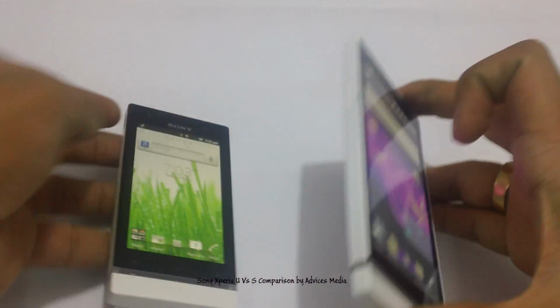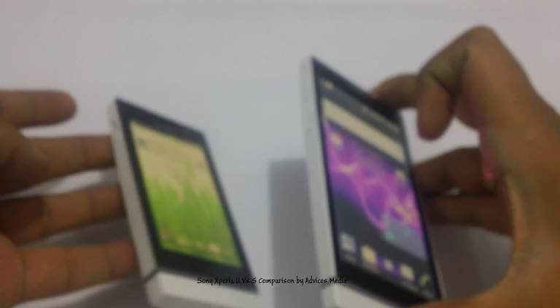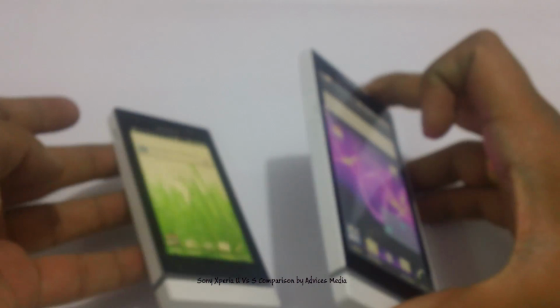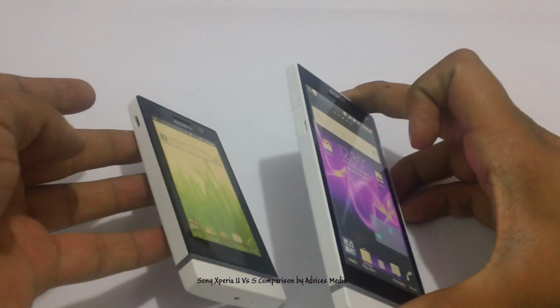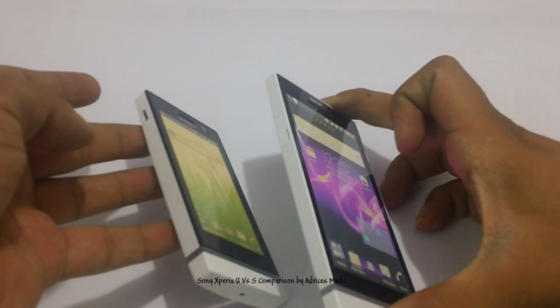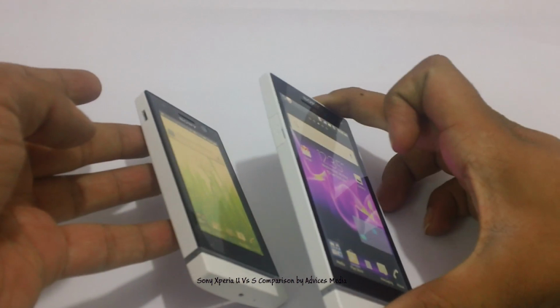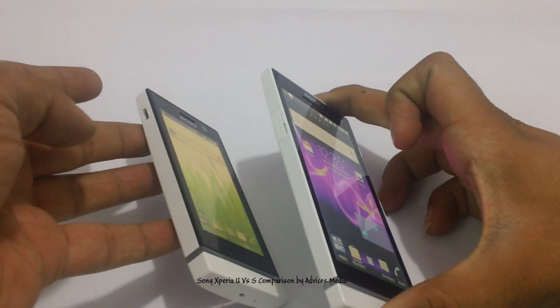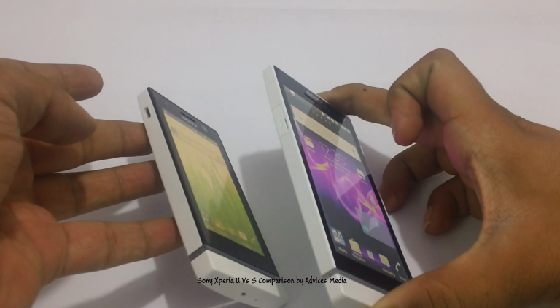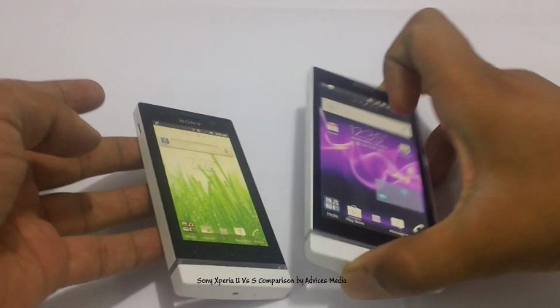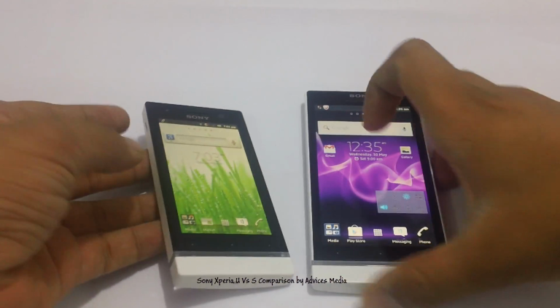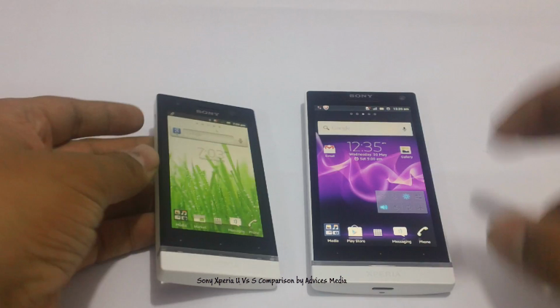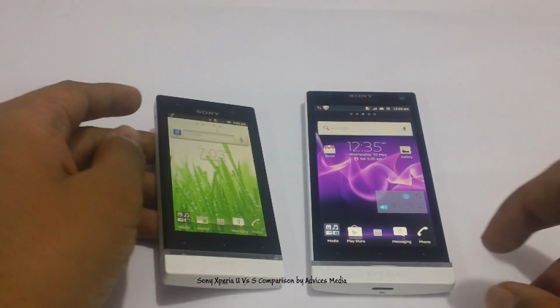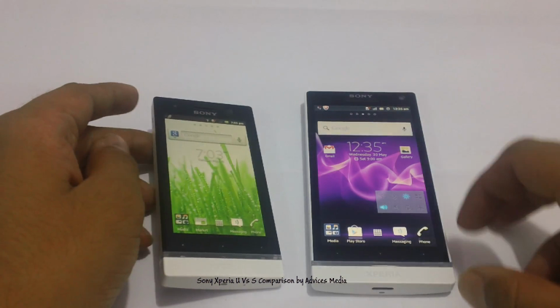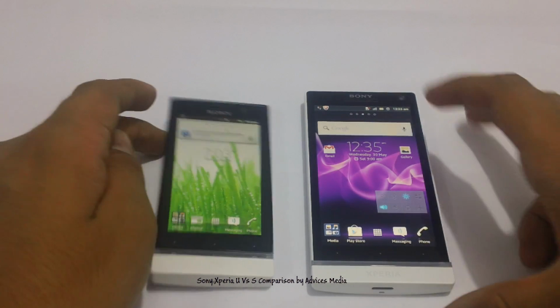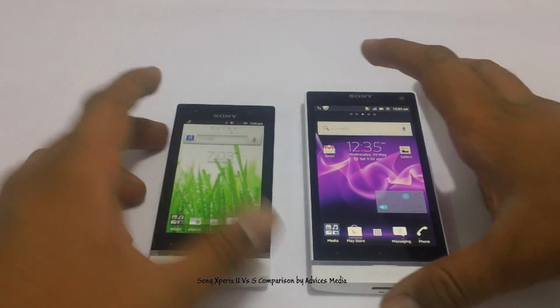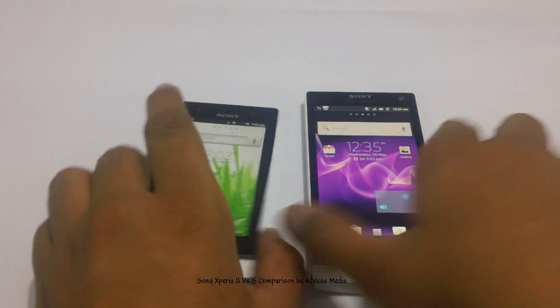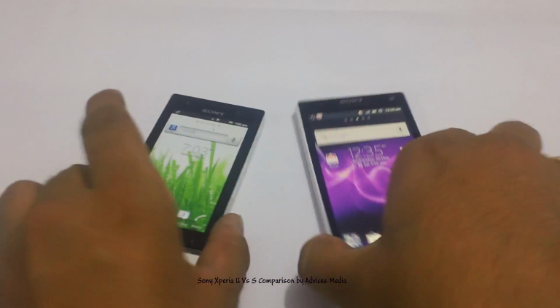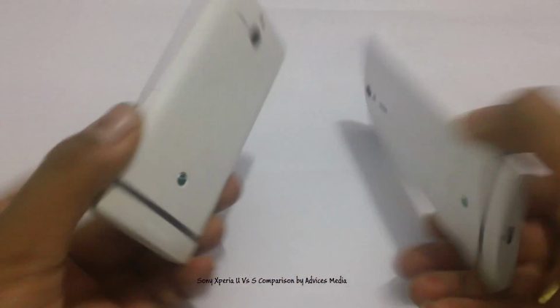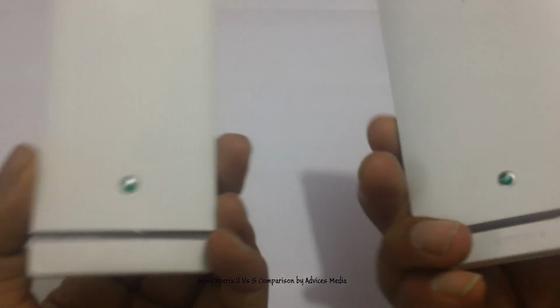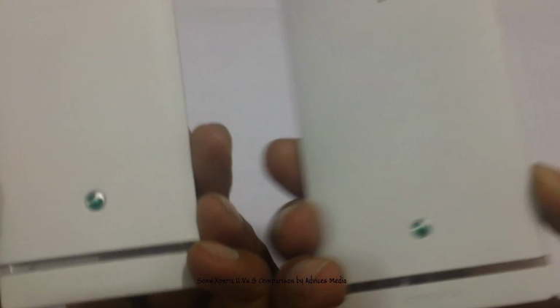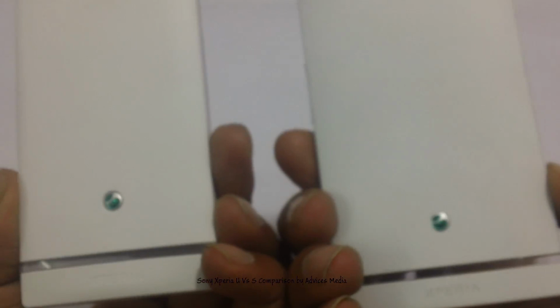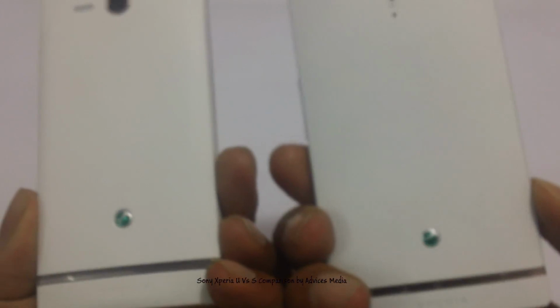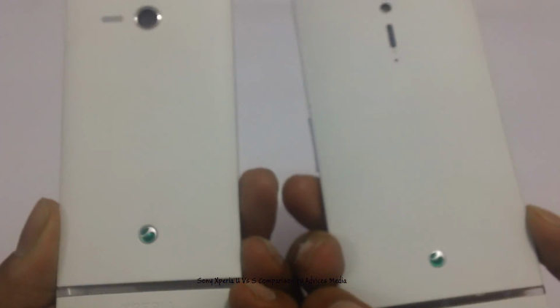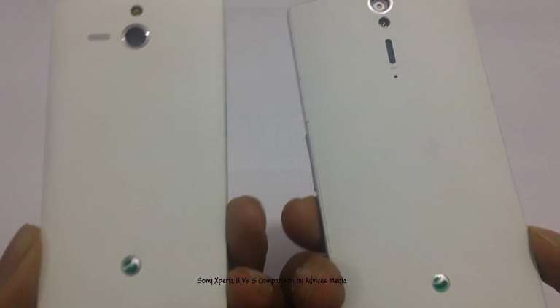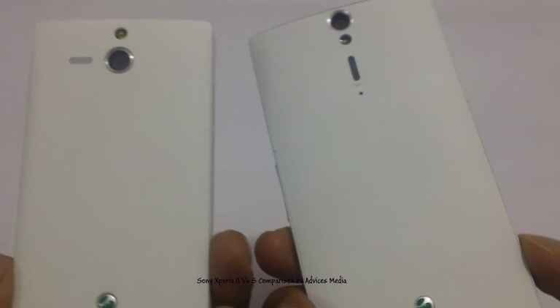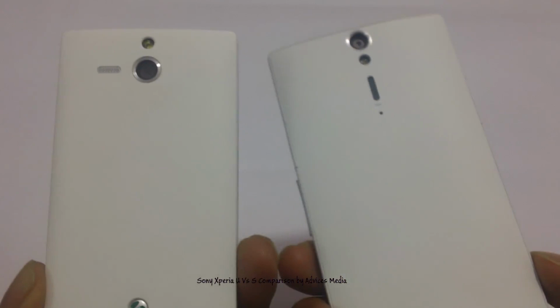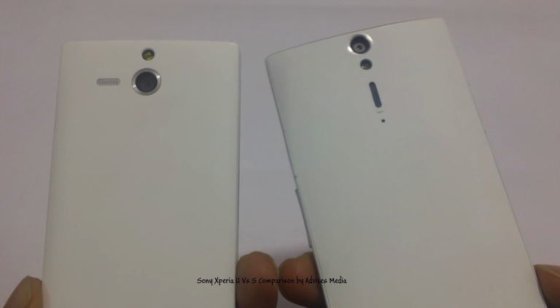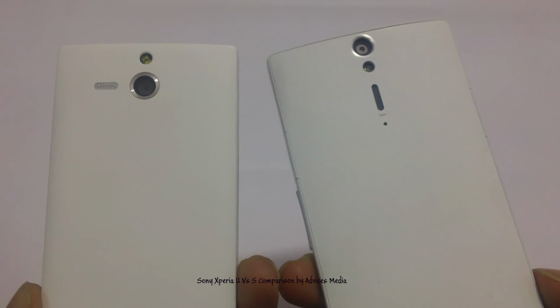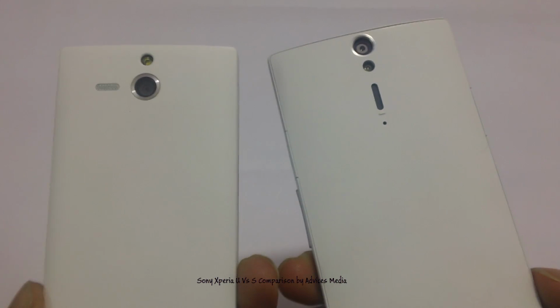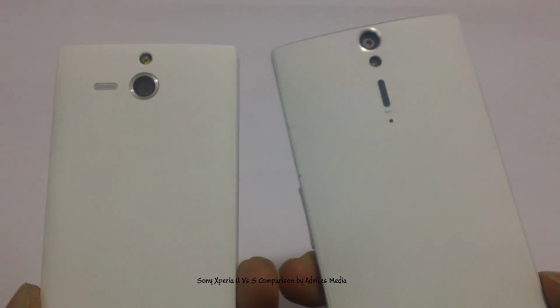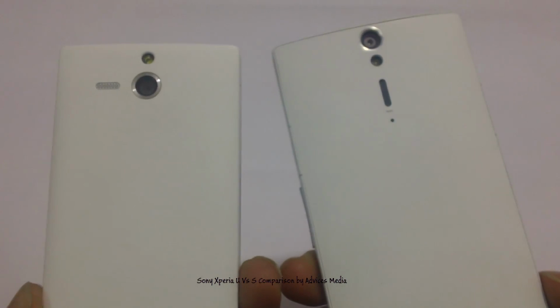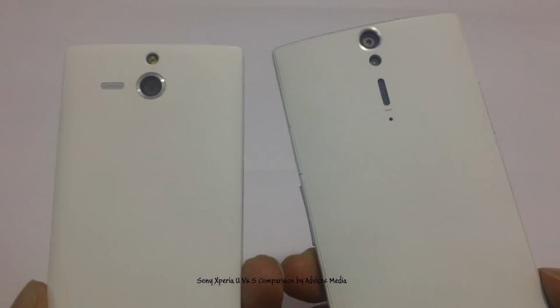On the left you have the USB connectivity cable slot, and on the back you have the Xperia logo along with the respective cameras.